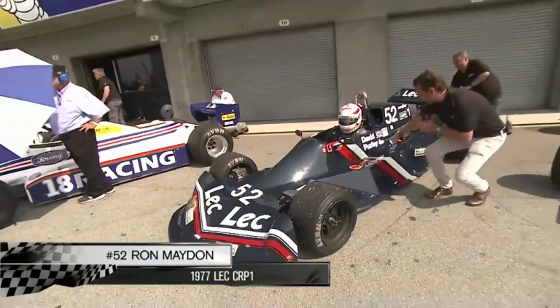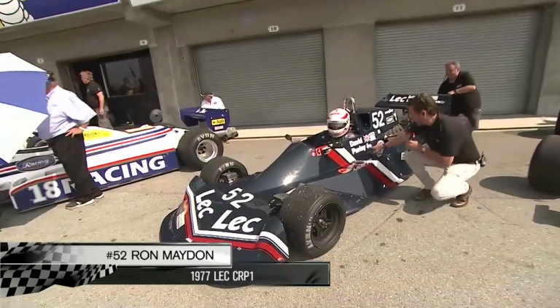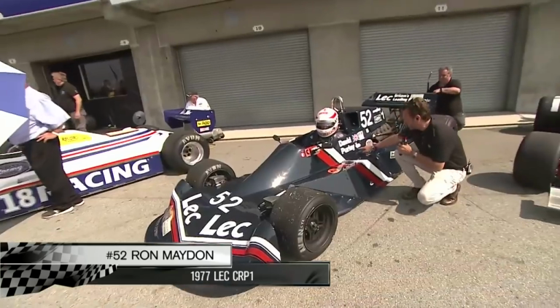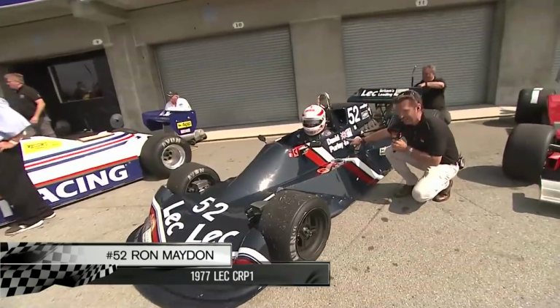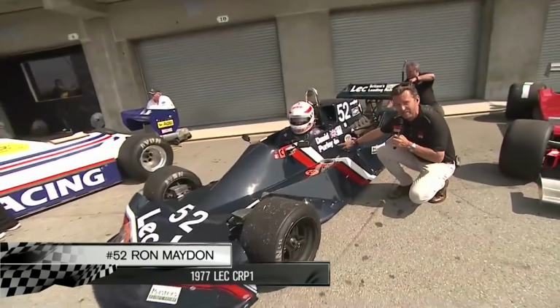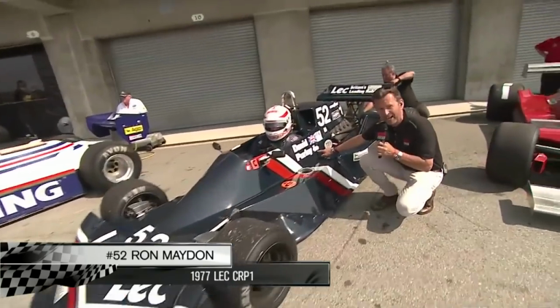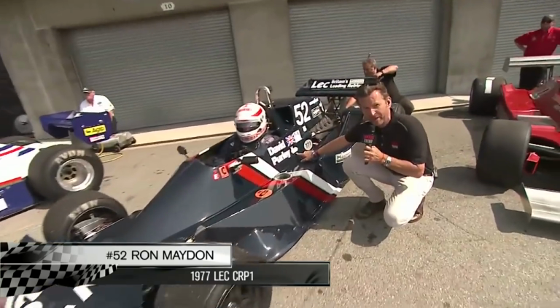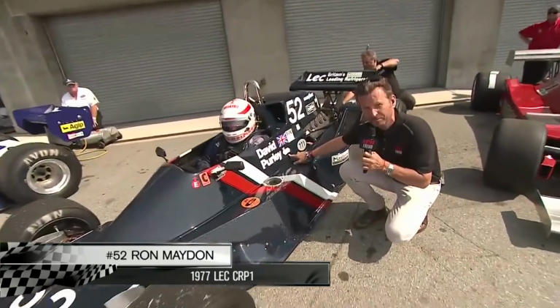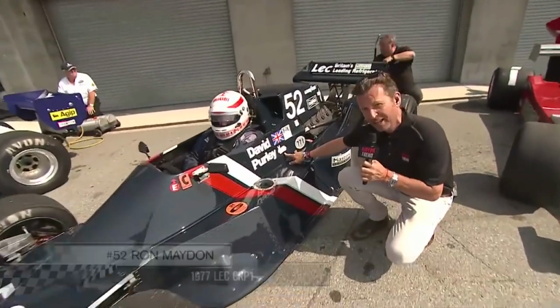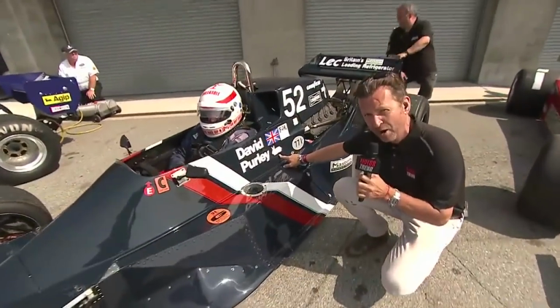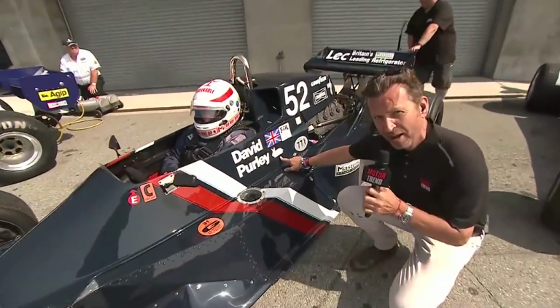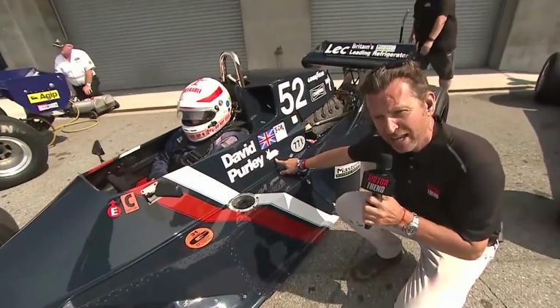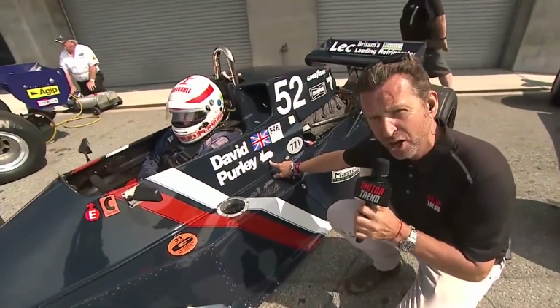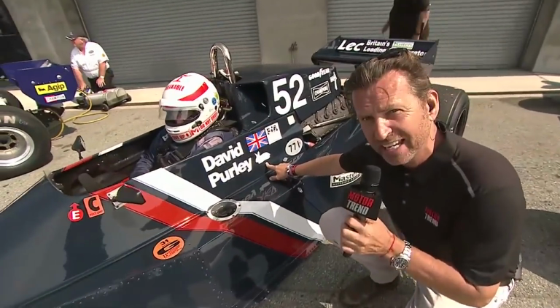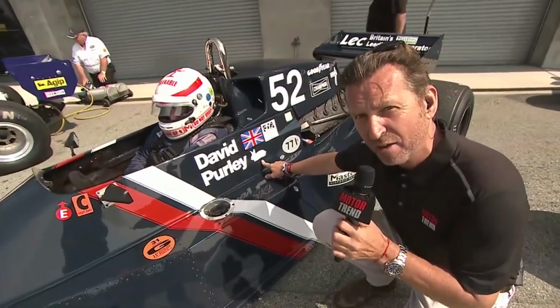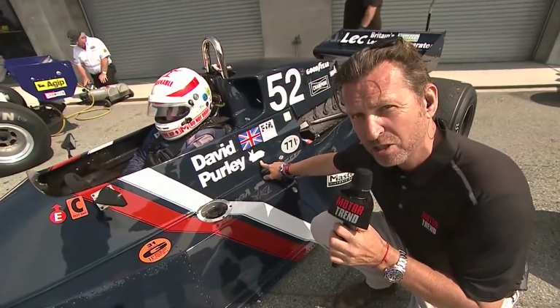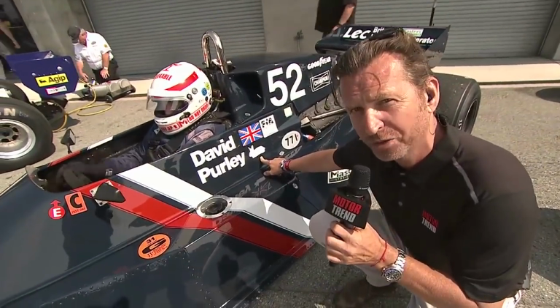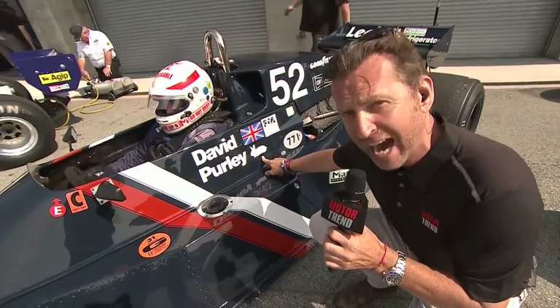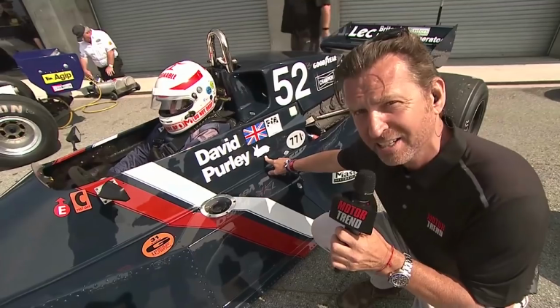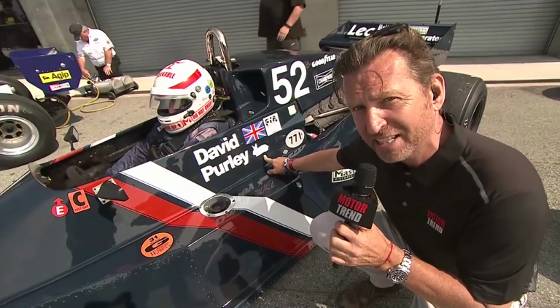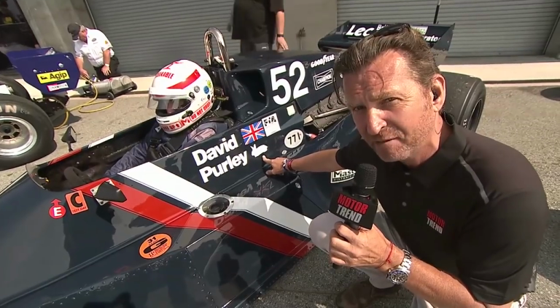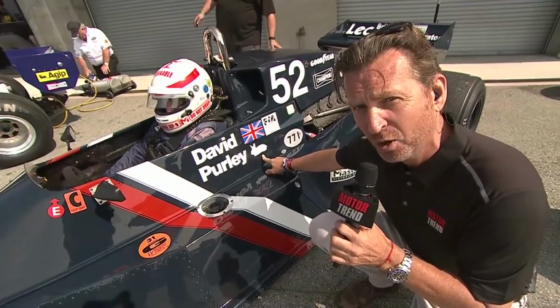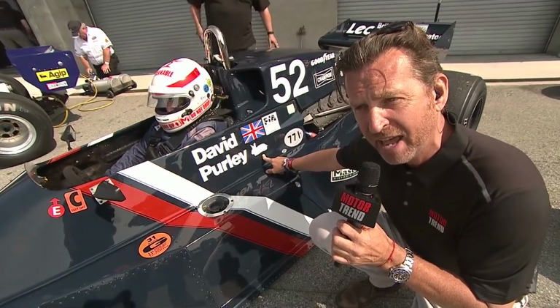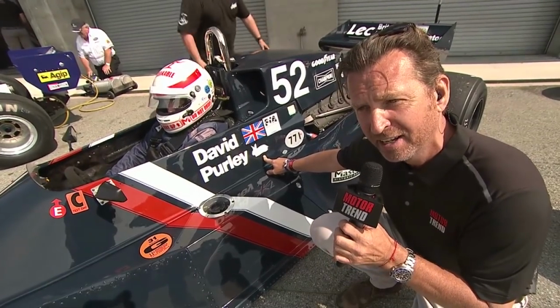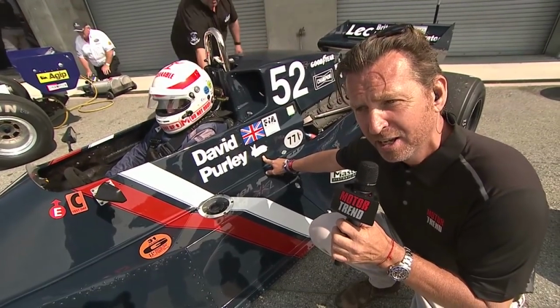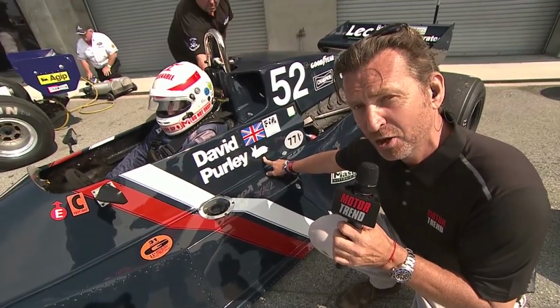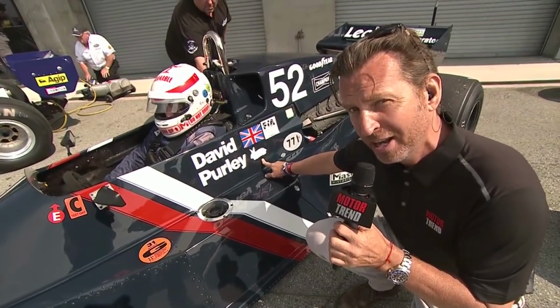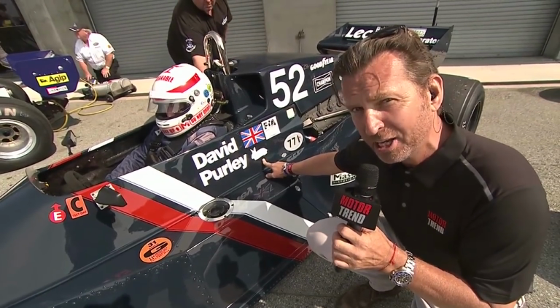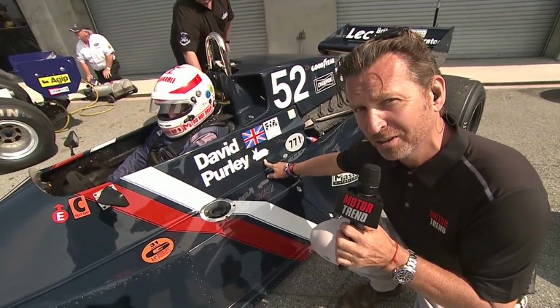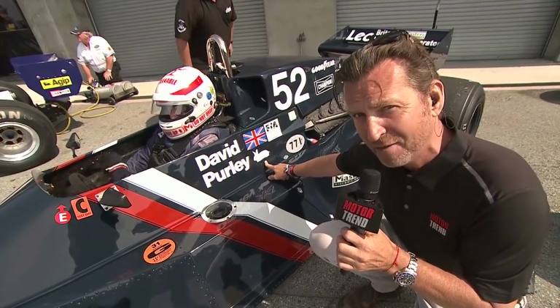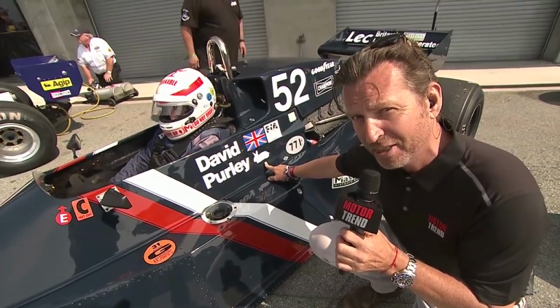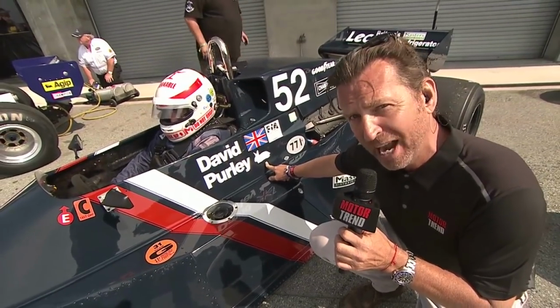Just take a look at this — there's a bunny rabbit on the side of the car. As you know, Niki Lauda was called 'the rat,' and I think David called him that, so Niki called David 'the bunny.'